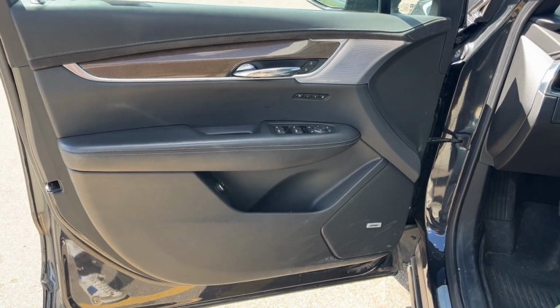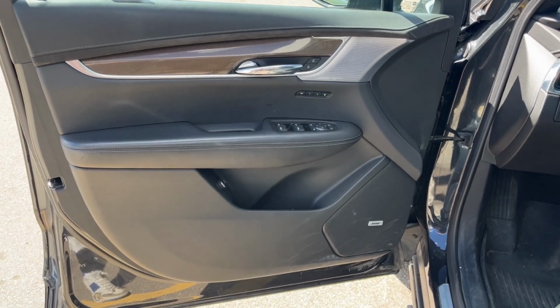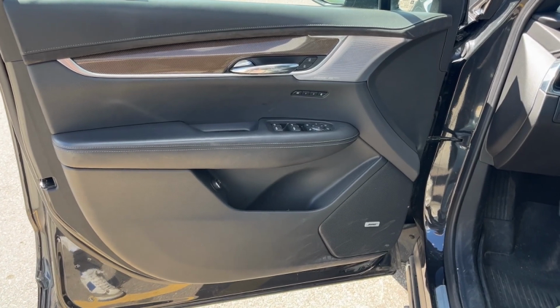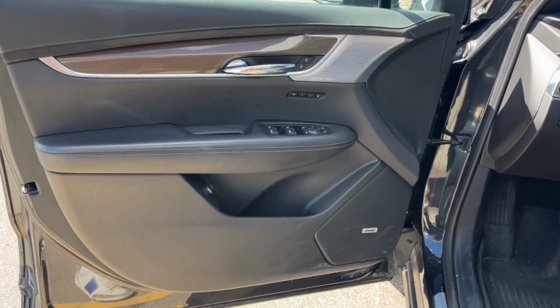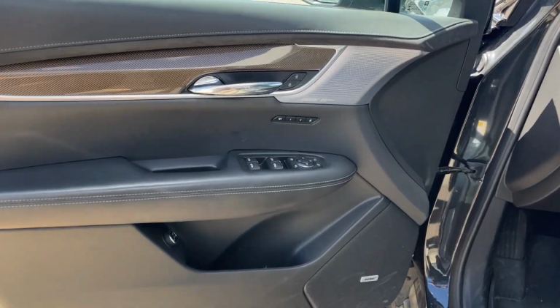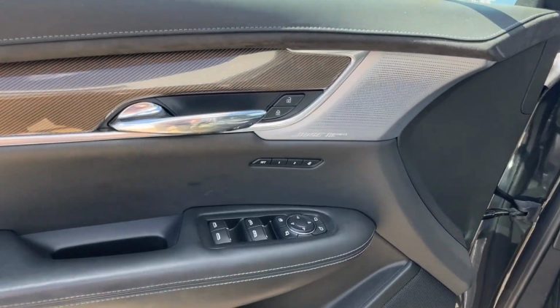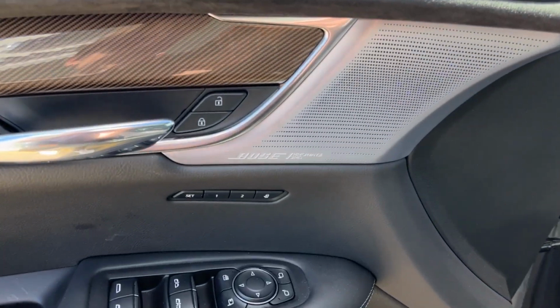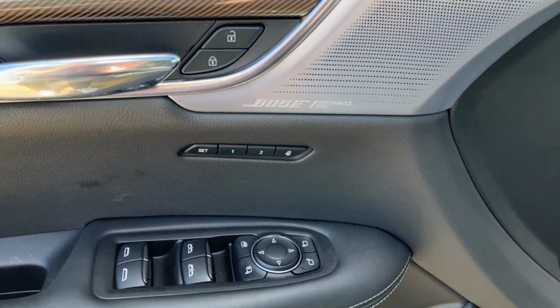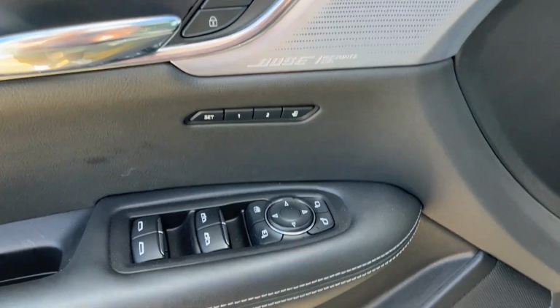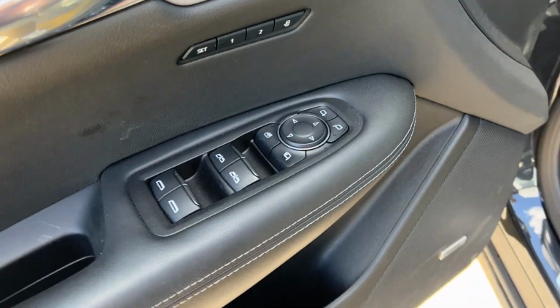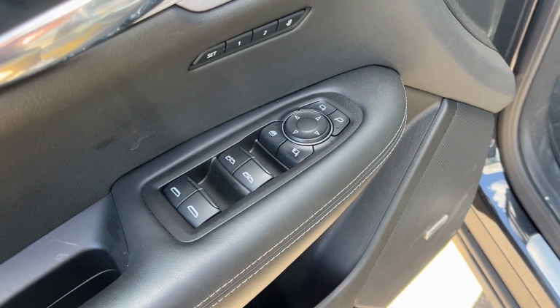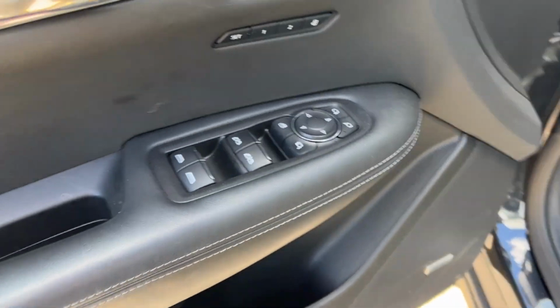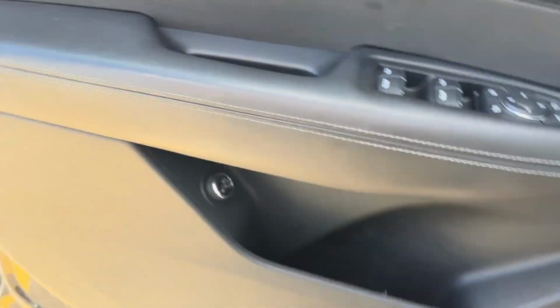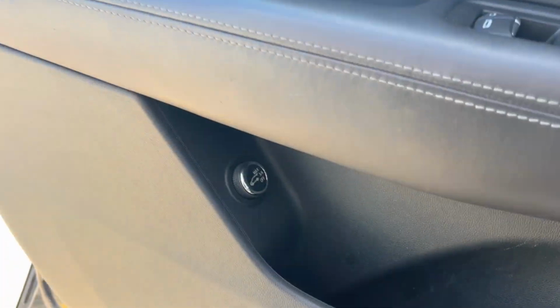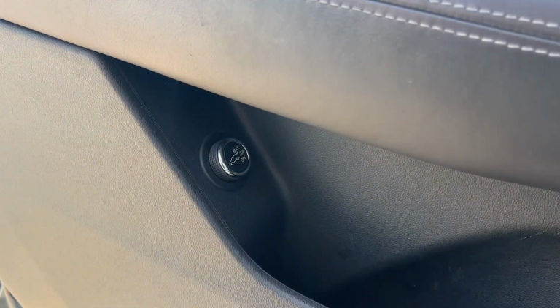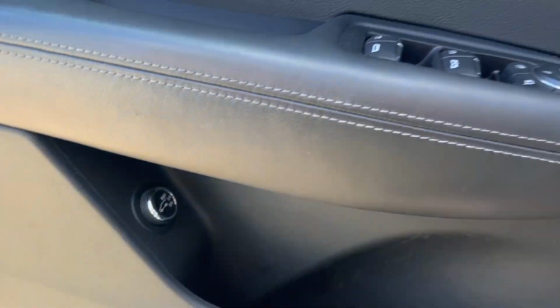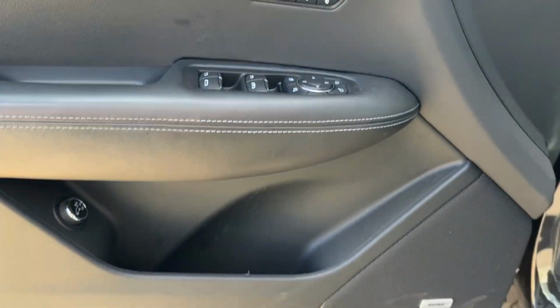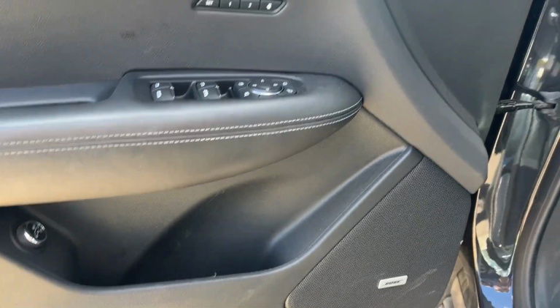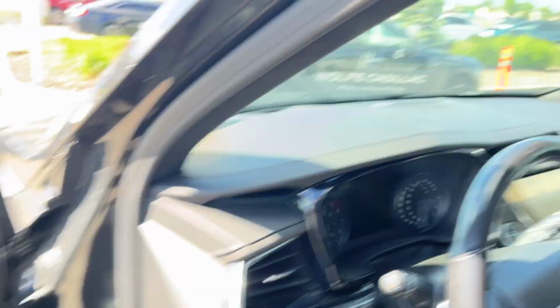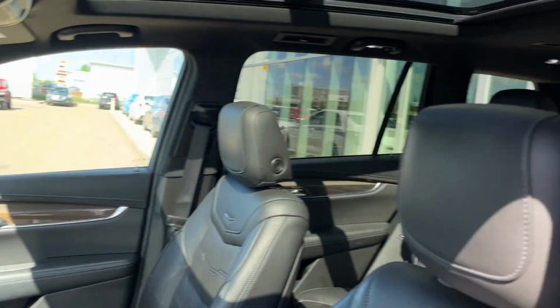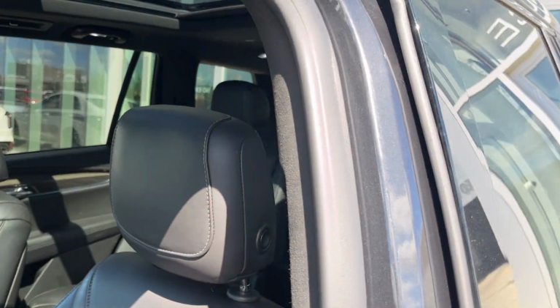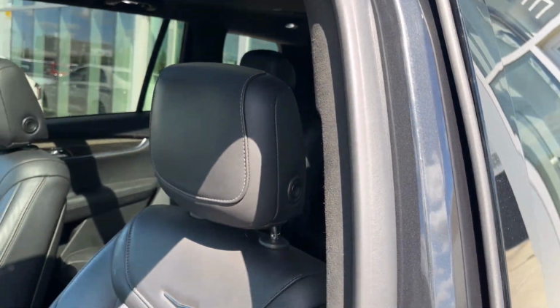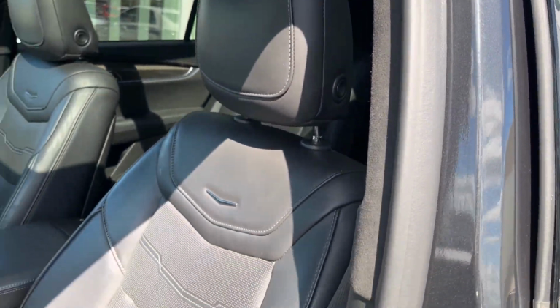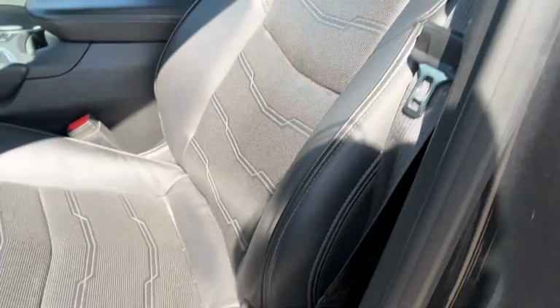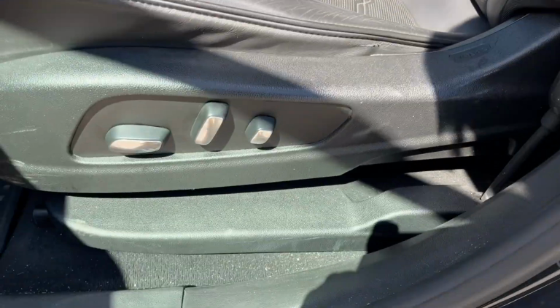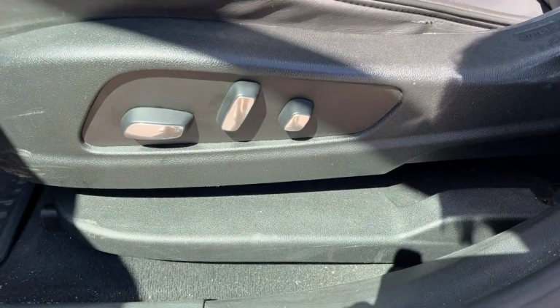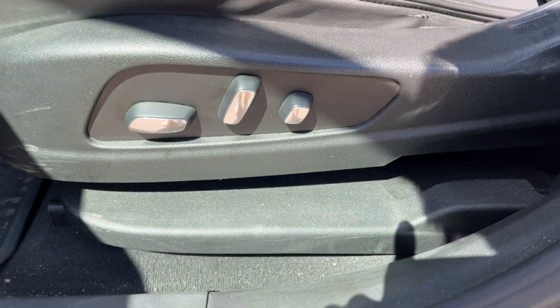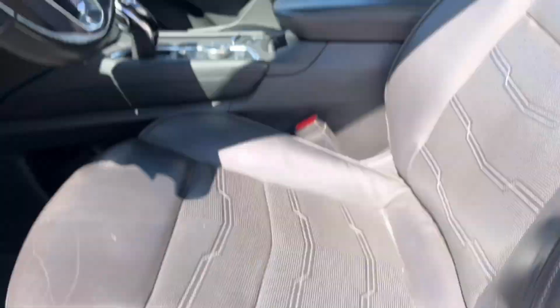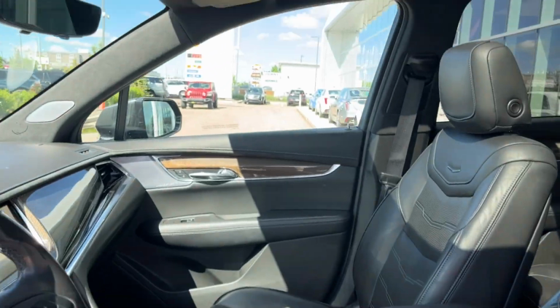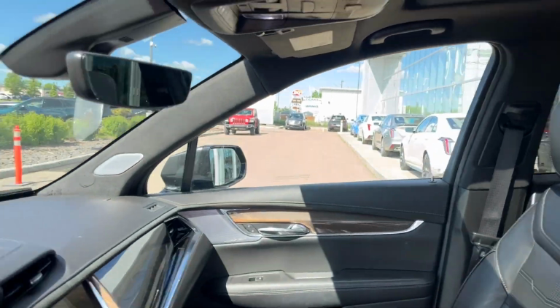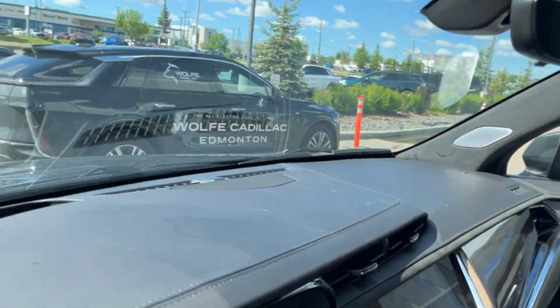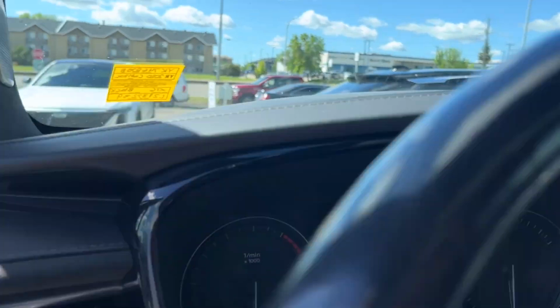Taking a look at the interior, here's our door with Bose speakers, memory seating, powered windows and powered mirrors, with the power liftgate controls and main Bose speaker. Taking a closer look at these seats, to the bottom left we have the power seating and power lumbar, and we can hop inside.